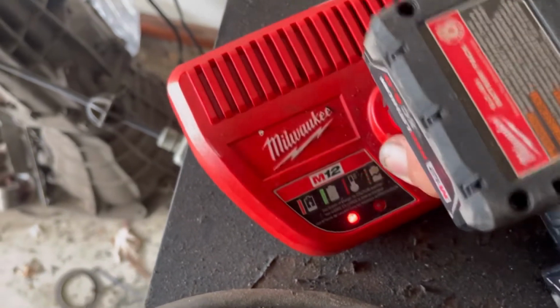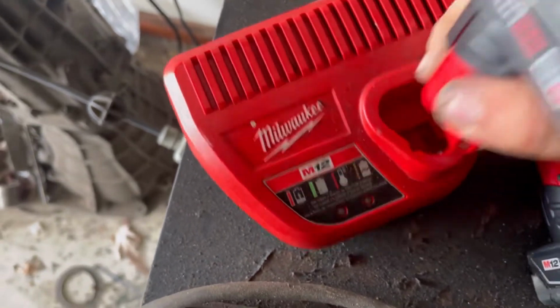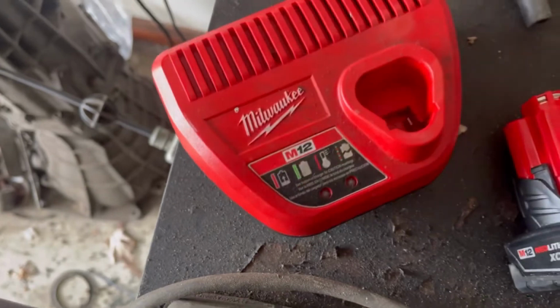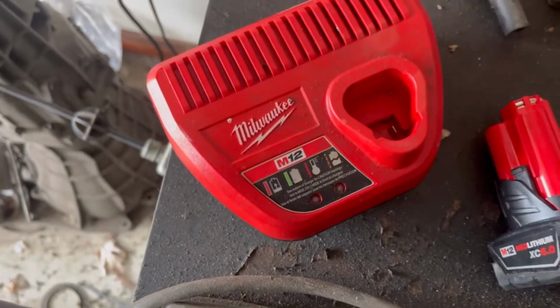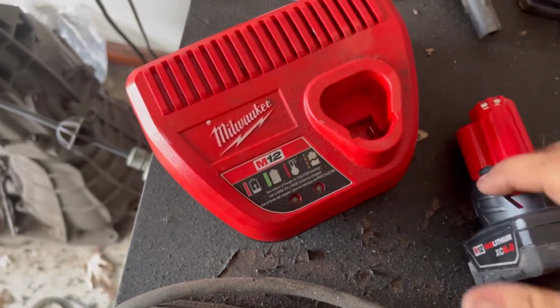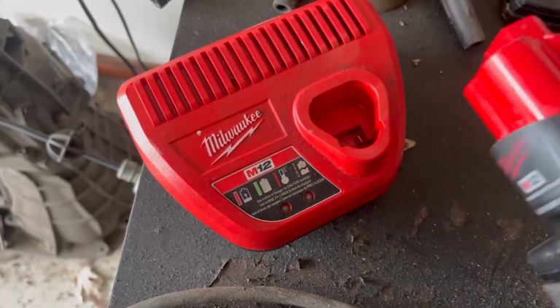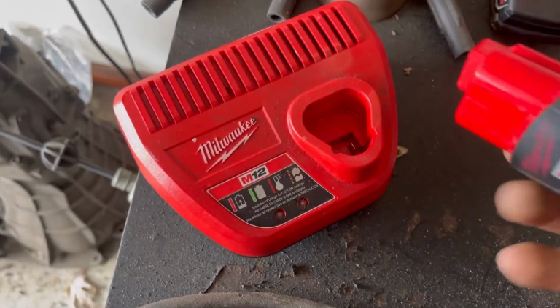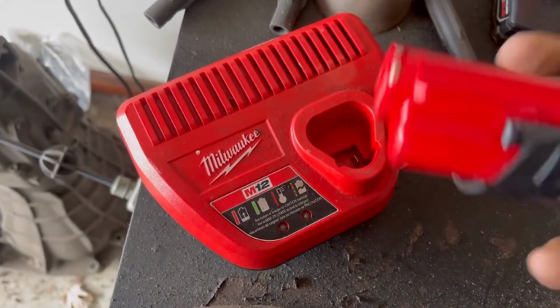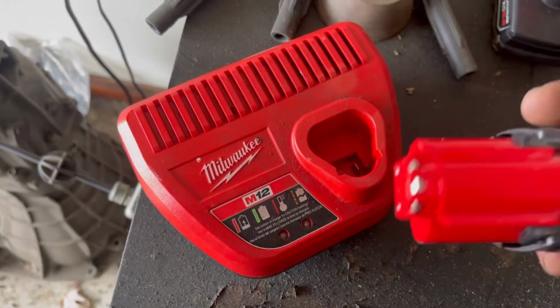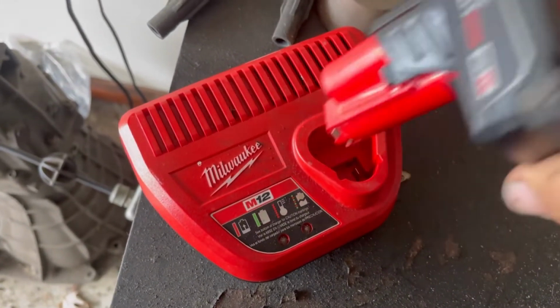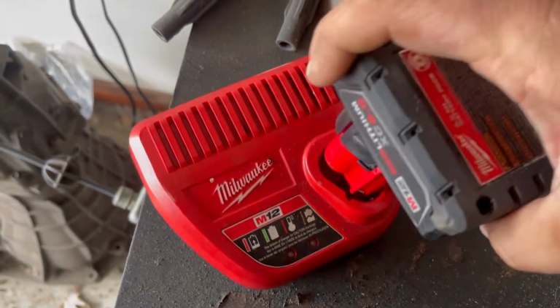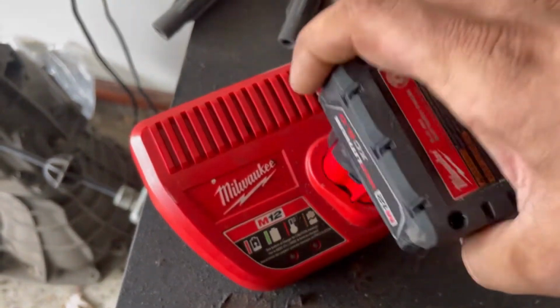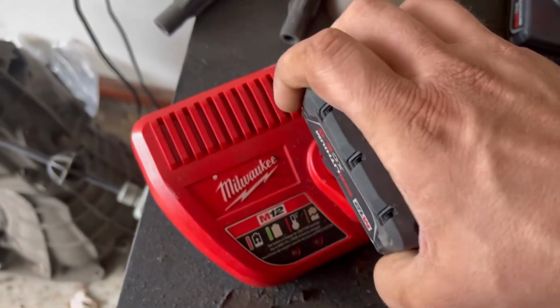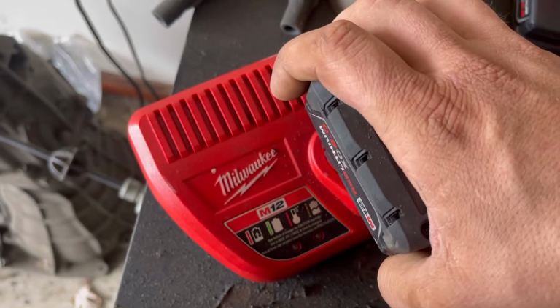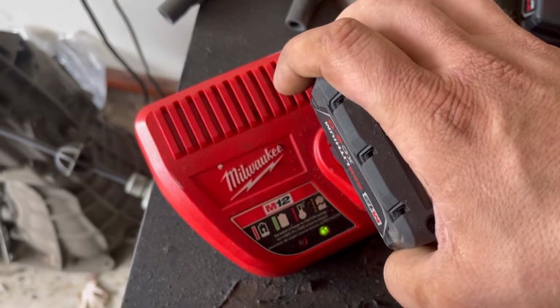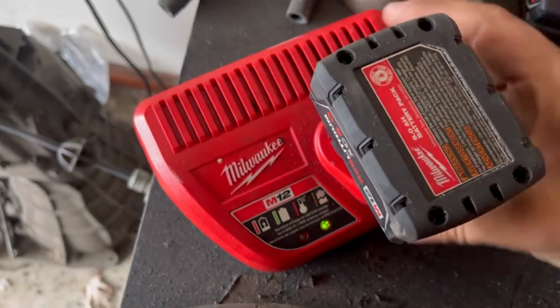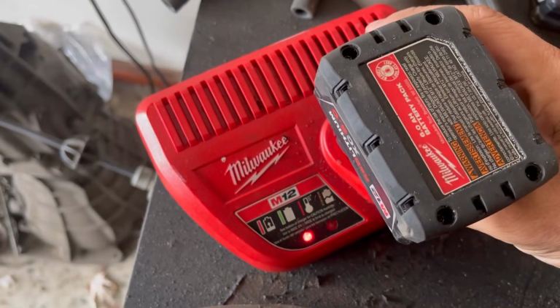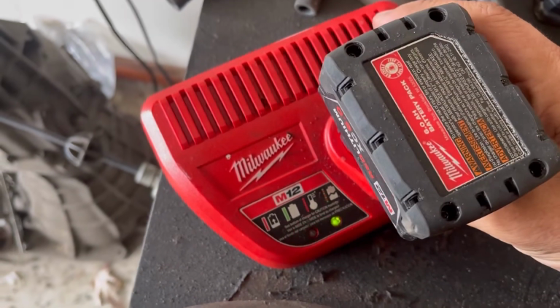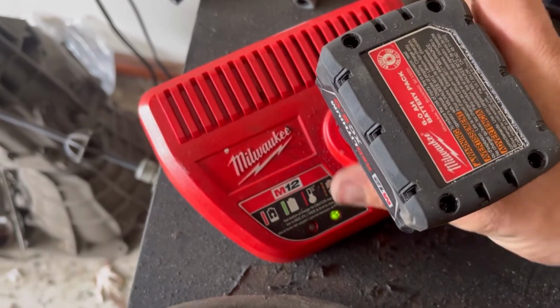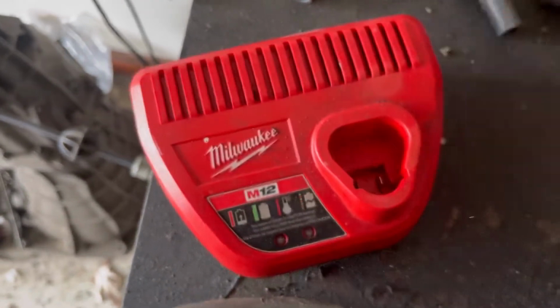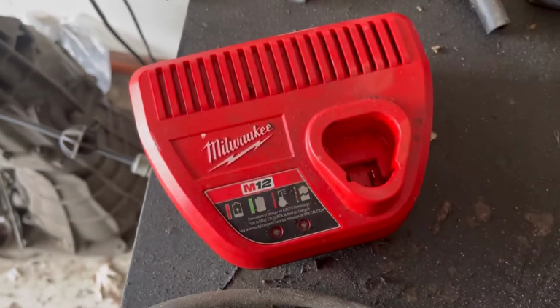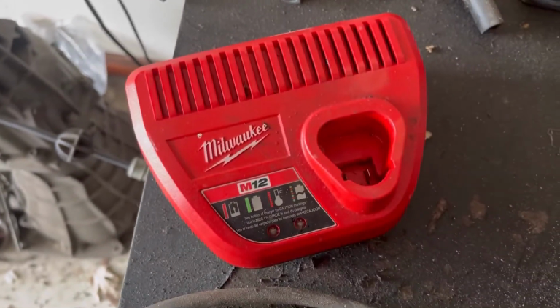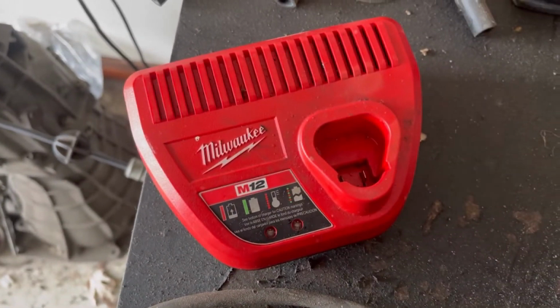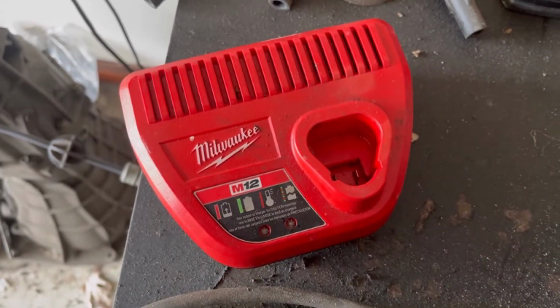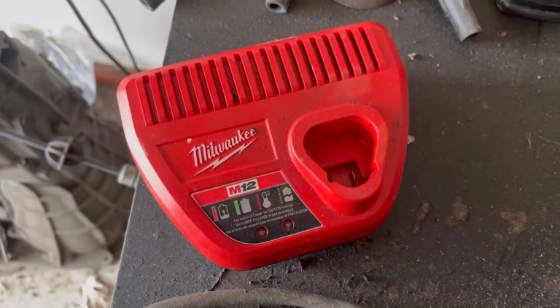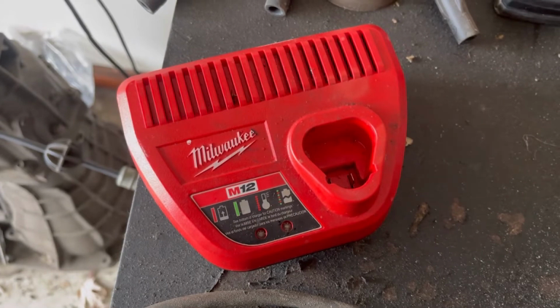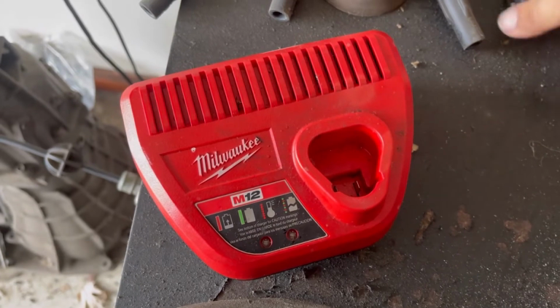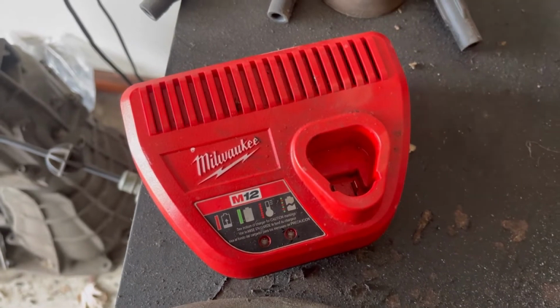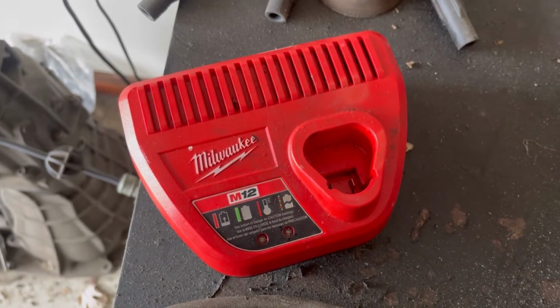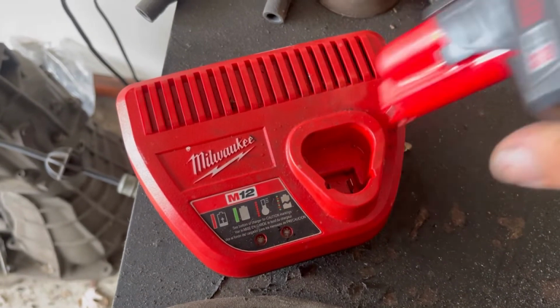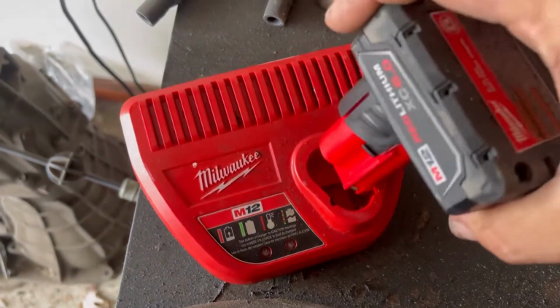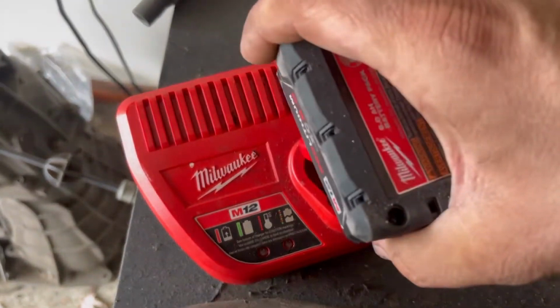This battery must have something wrong with it, because whenever I plug this battery in, it was going red, green, red, green, and then it was getting ready to brick my charger.